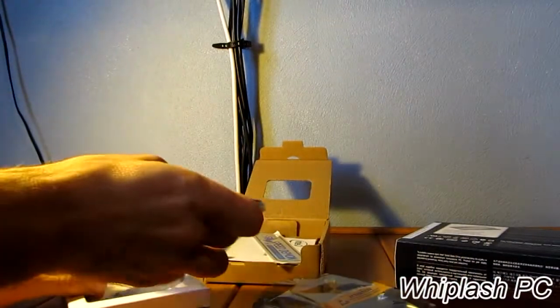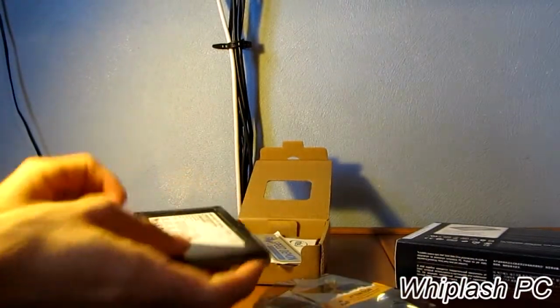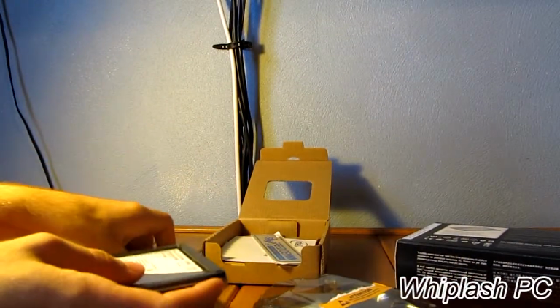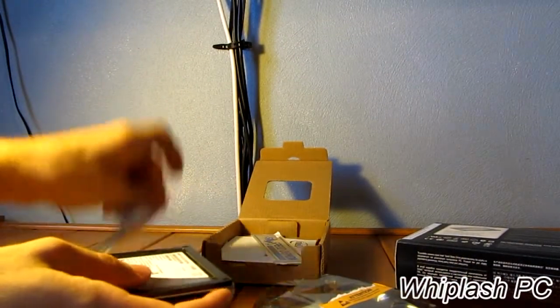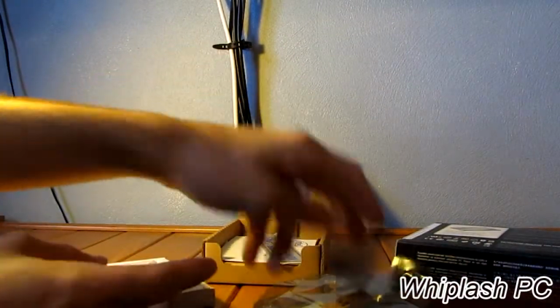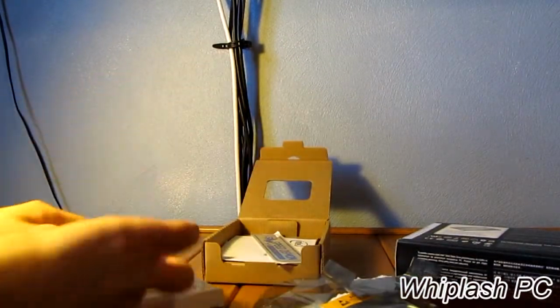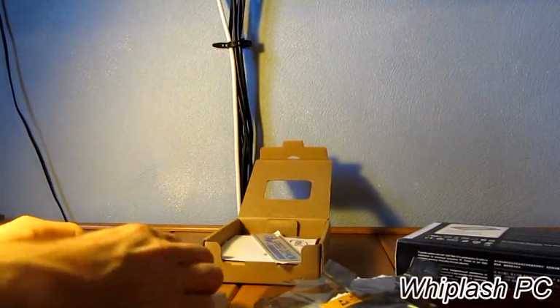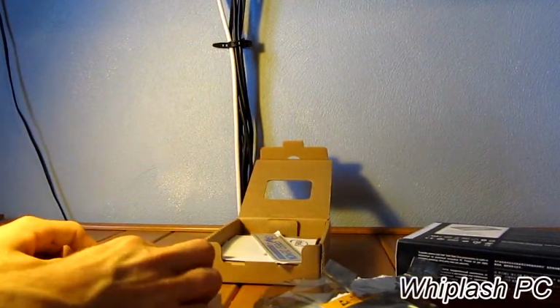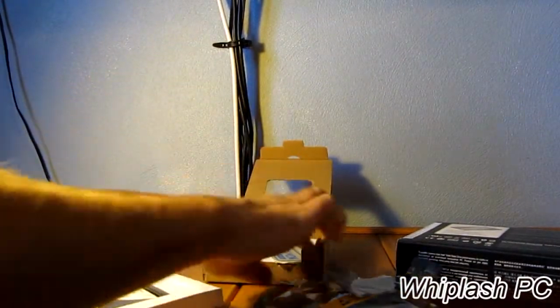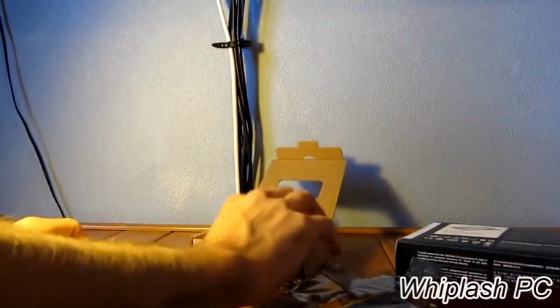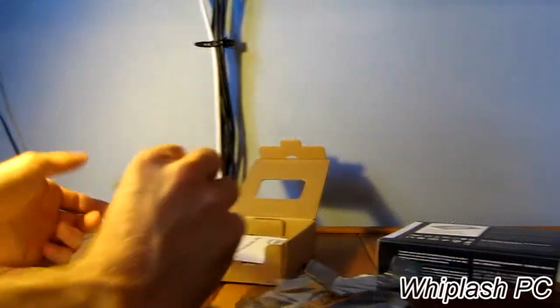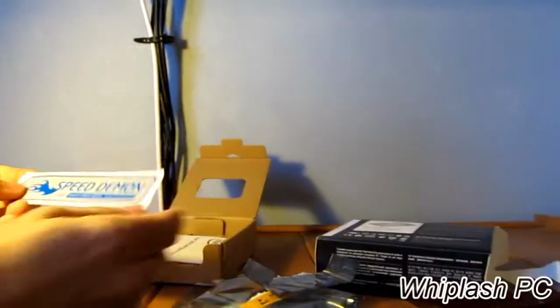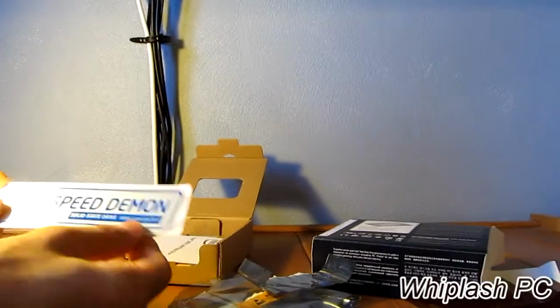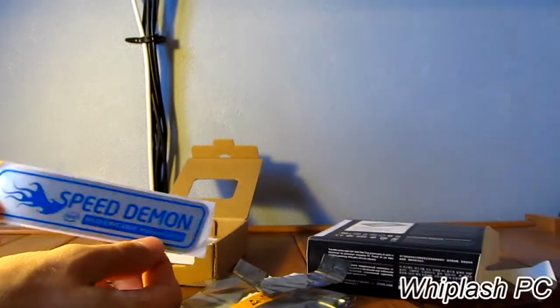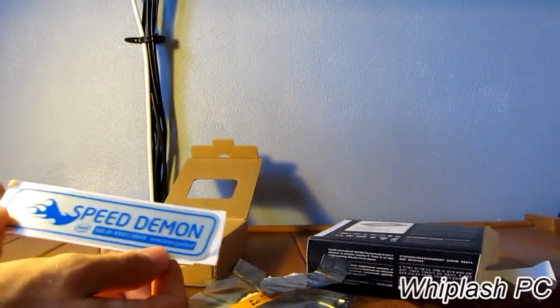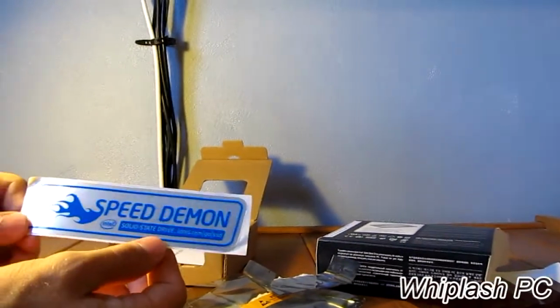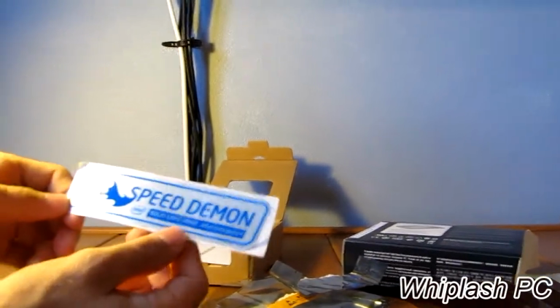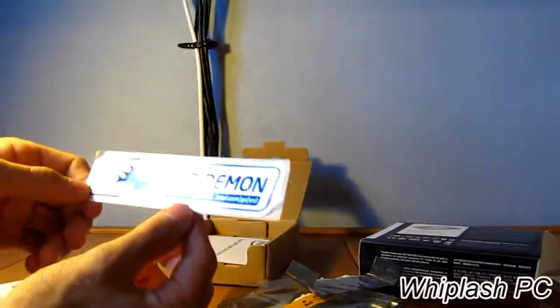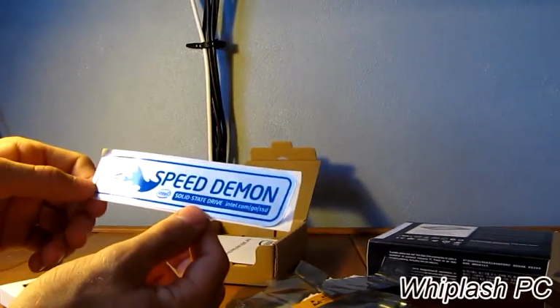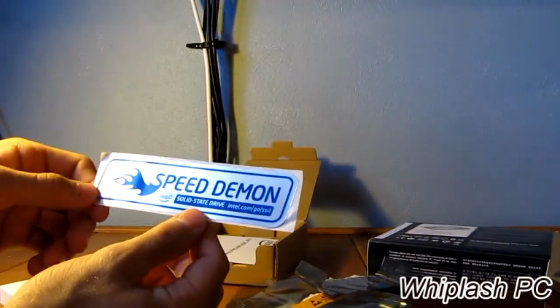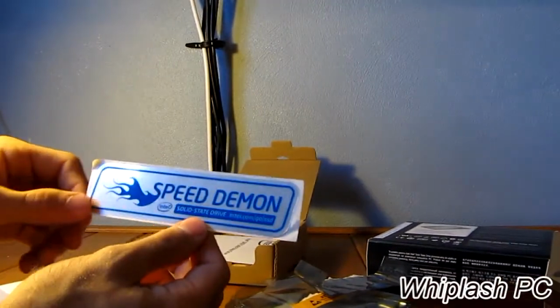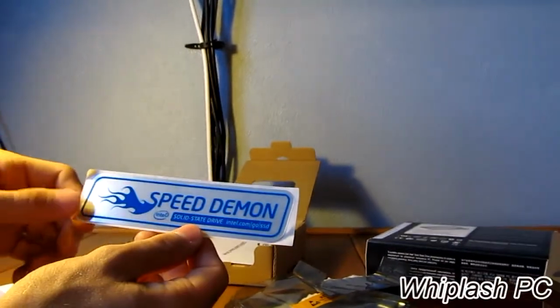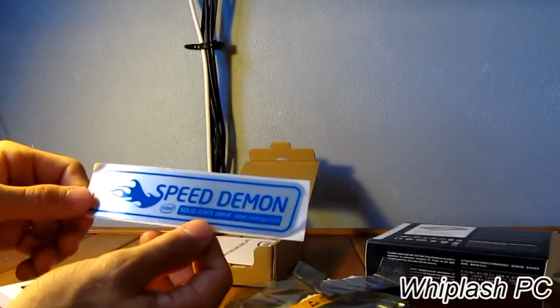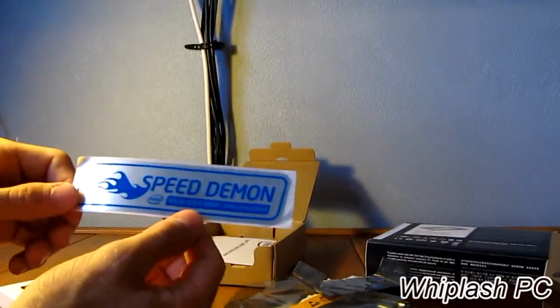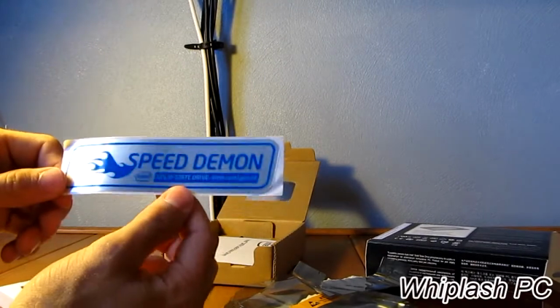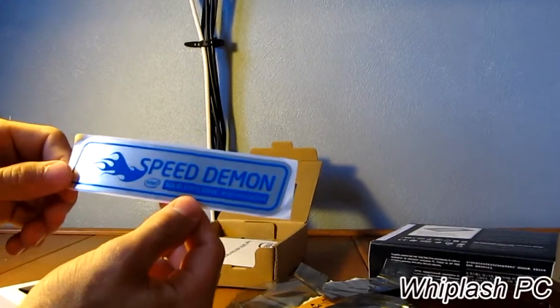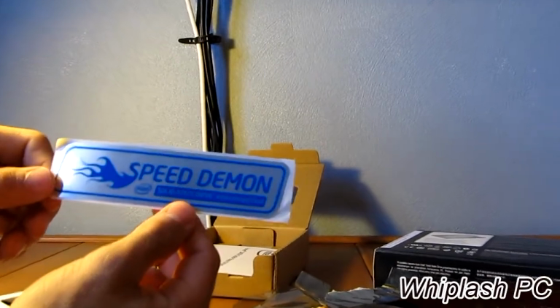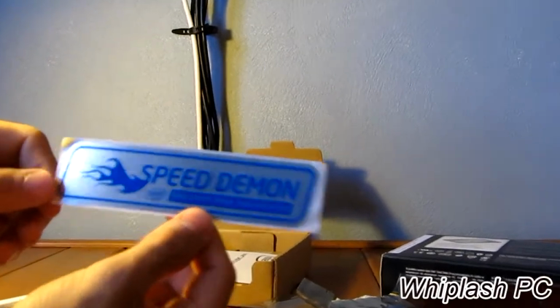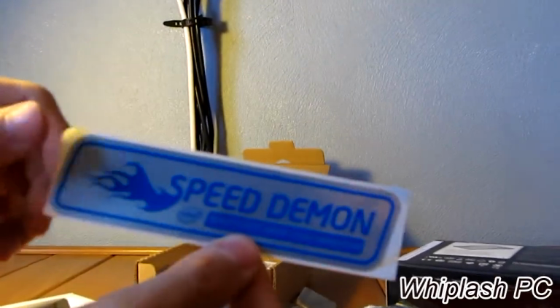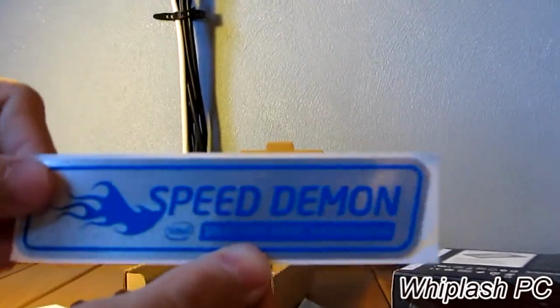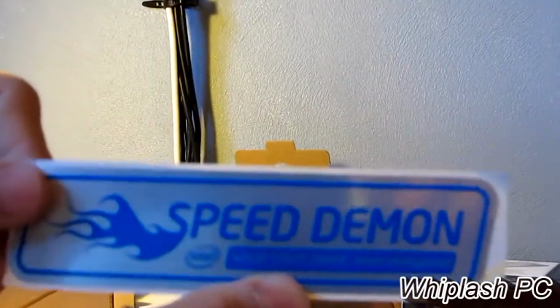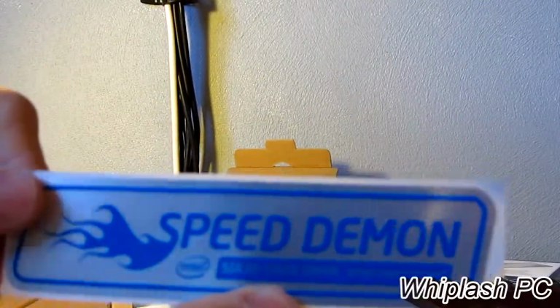As I said, I do have a 320 Series booting video, so if you want to check that out, check the link I'm posting — it'll be in the description and also on this video. It says 'Speed Demon' — it's a nice little sticker it comes with.